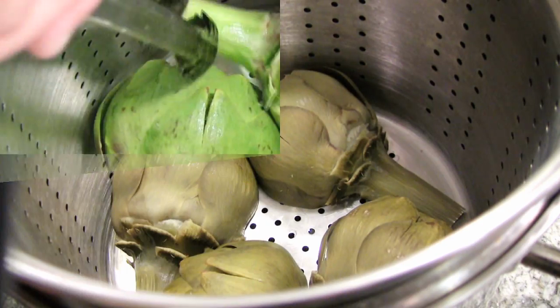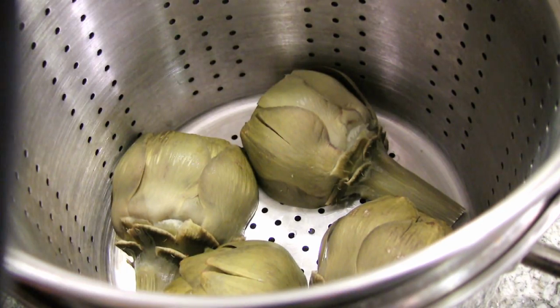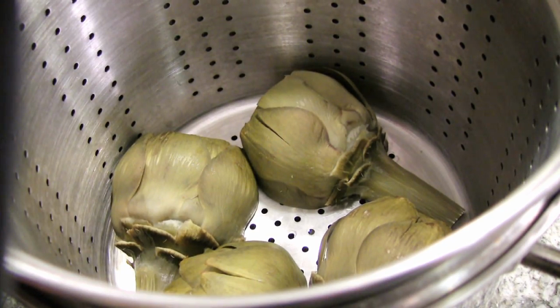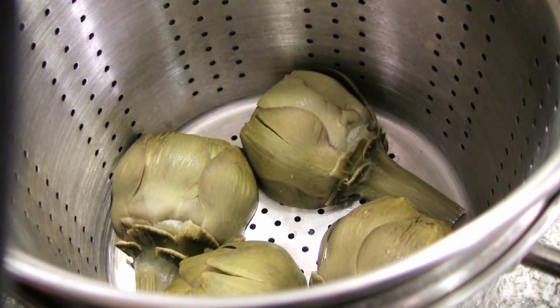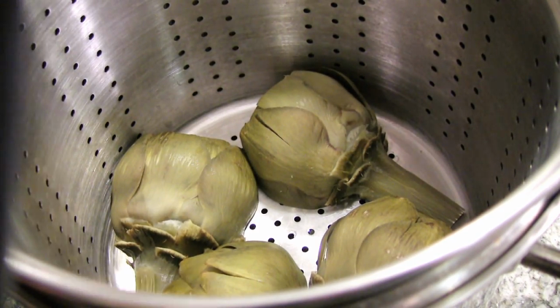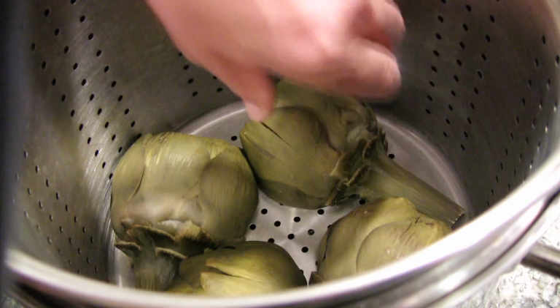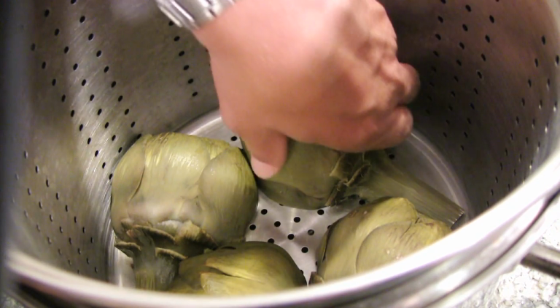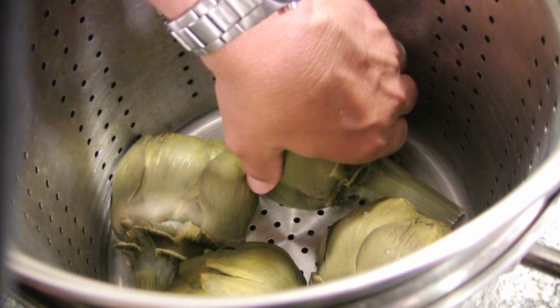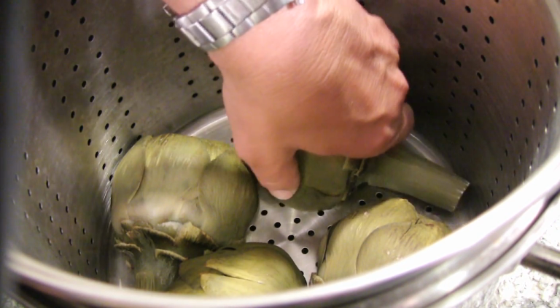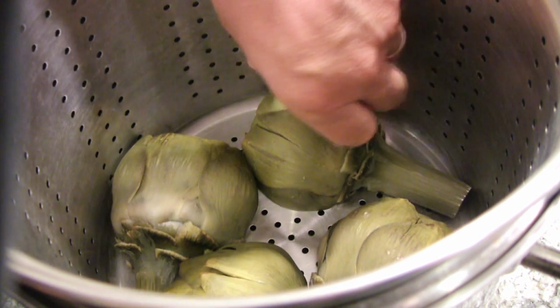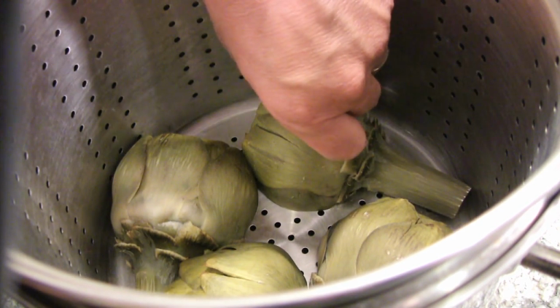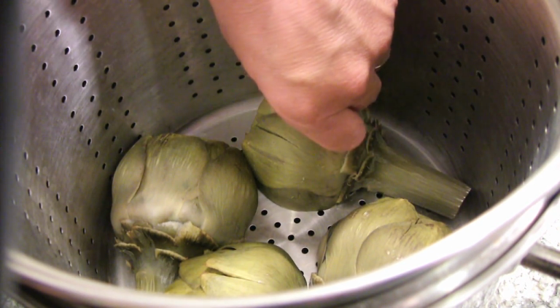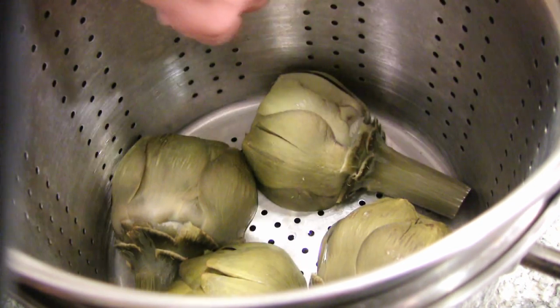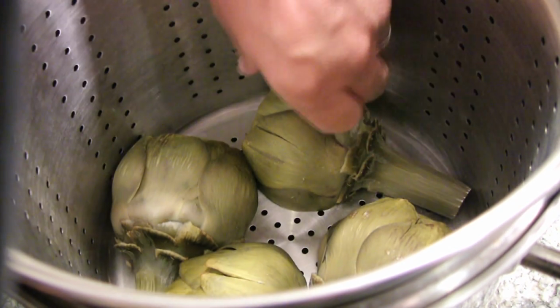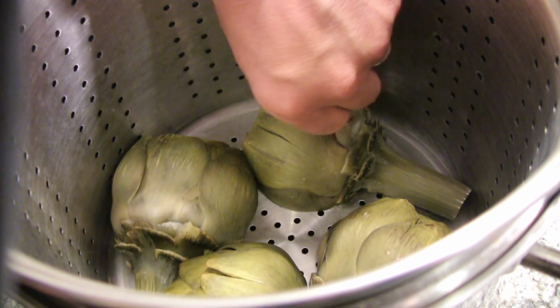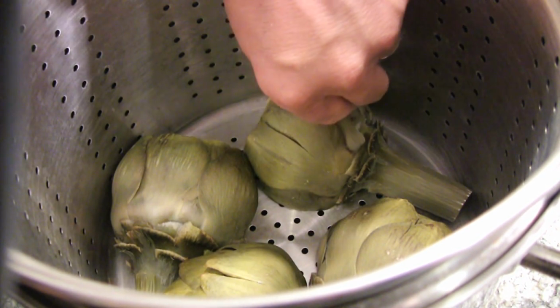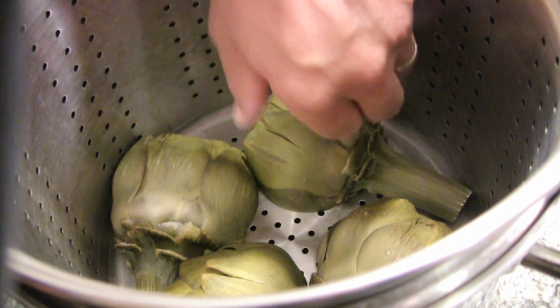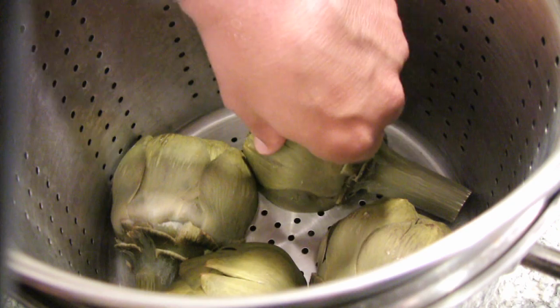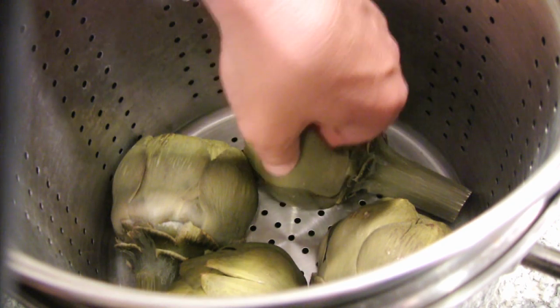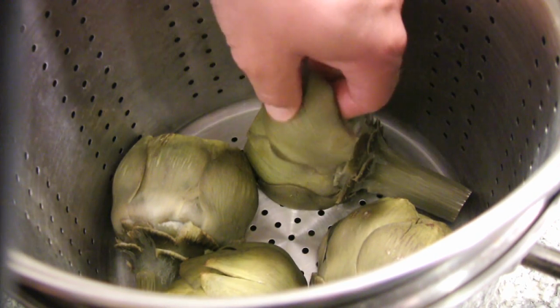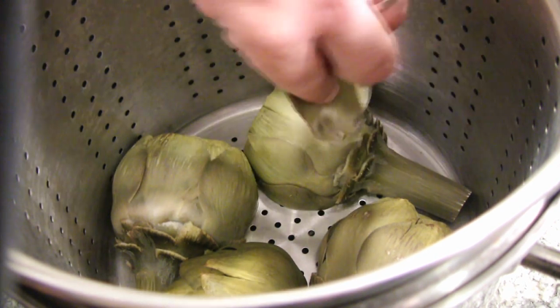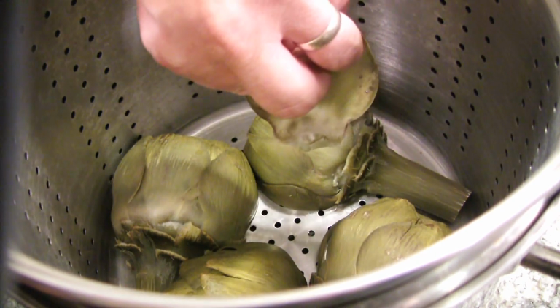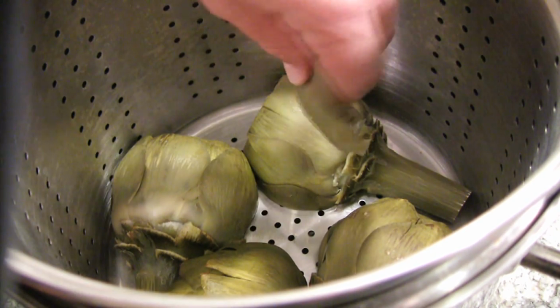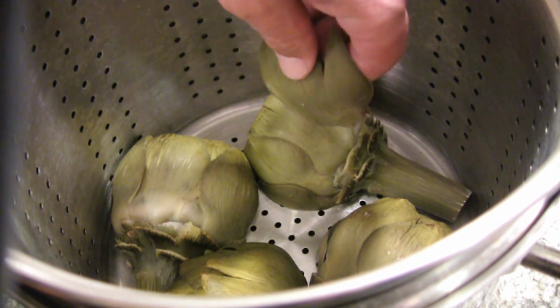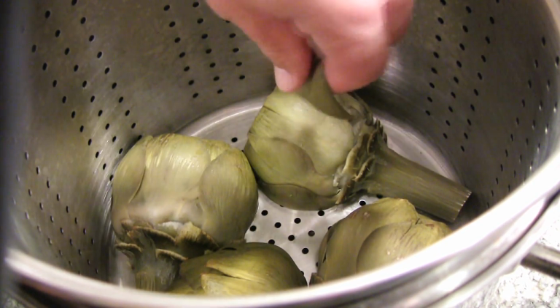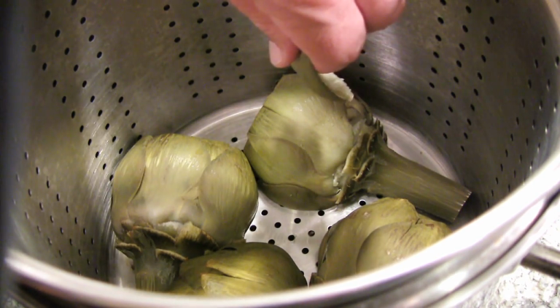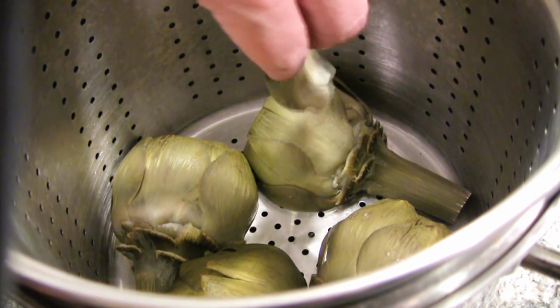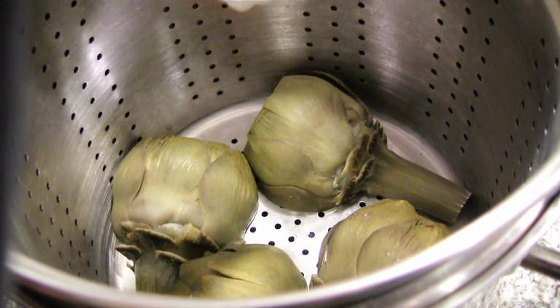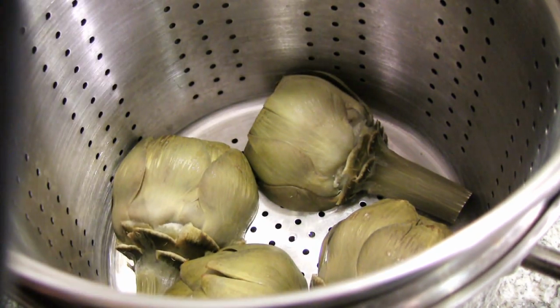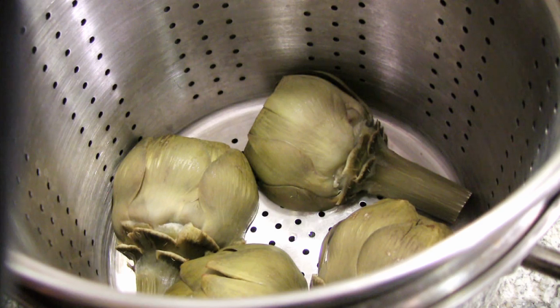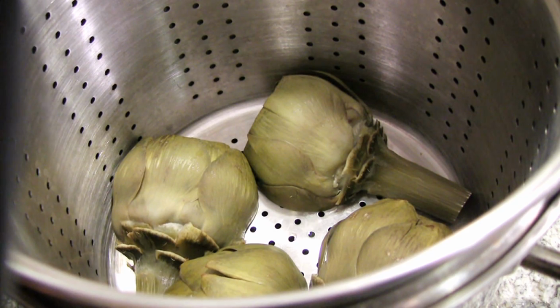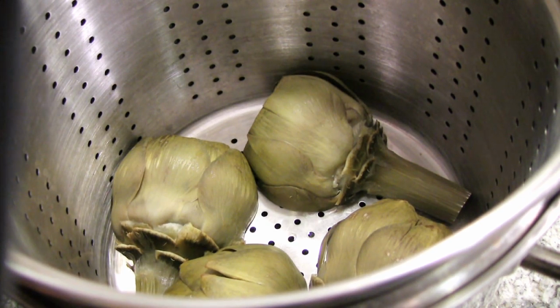I had the artichokes in there for about 45 minutes and they've been sitting, so they're cool to the touch. You know they're done when these leaves just pull right off. Always keep an eye on your water level — if your water burns off you're going to have a smoky burnt mess.